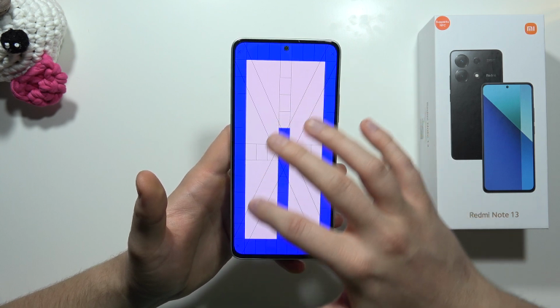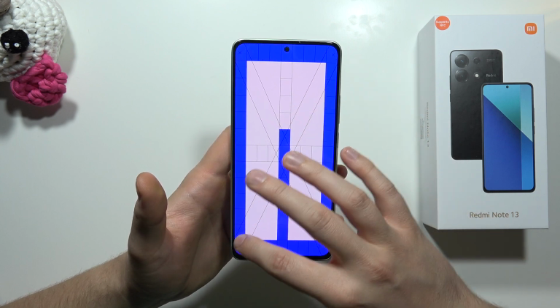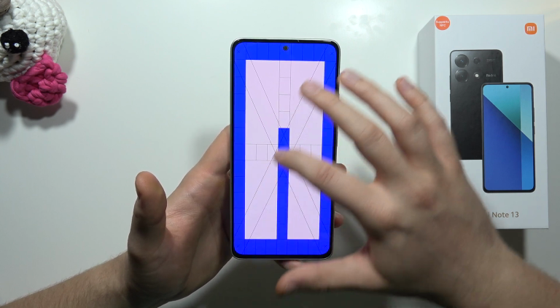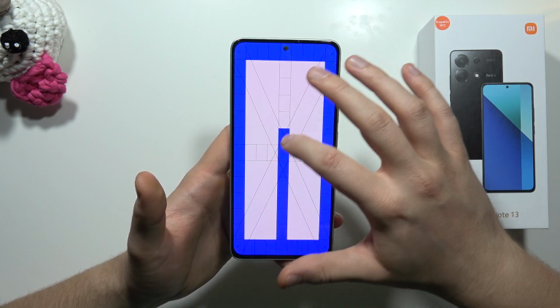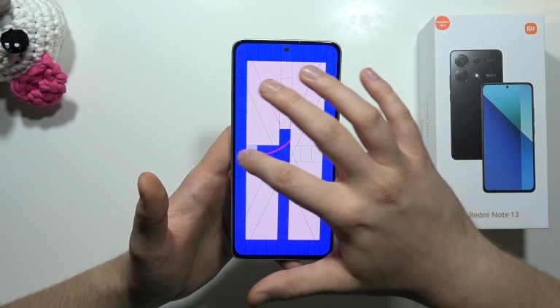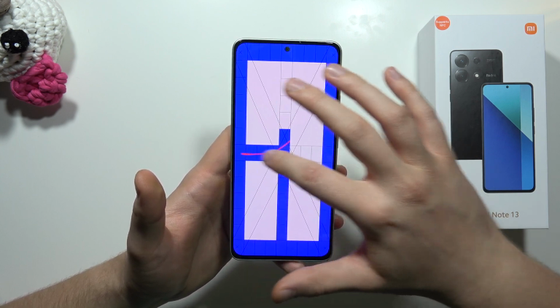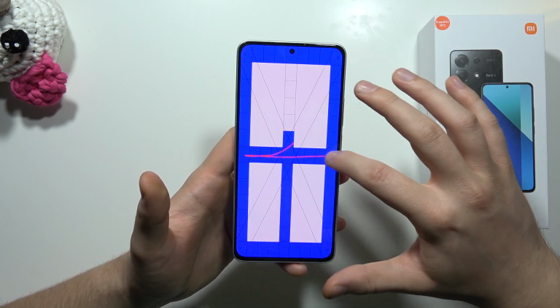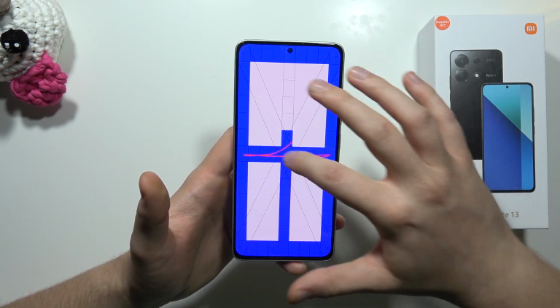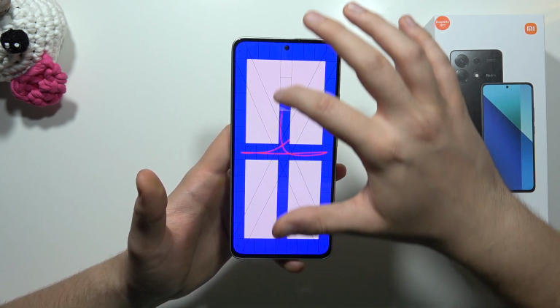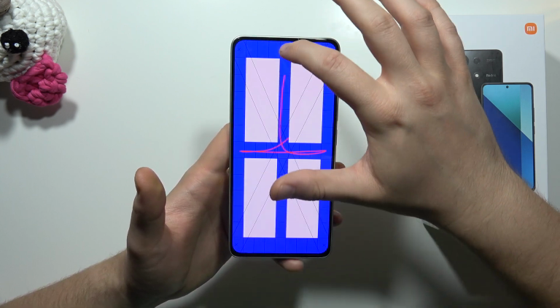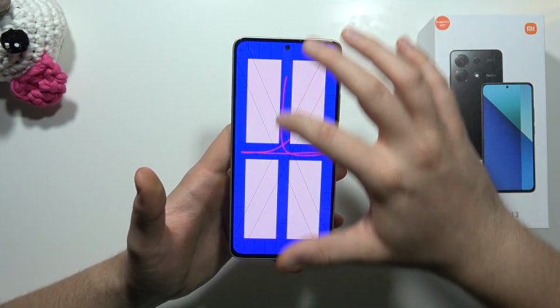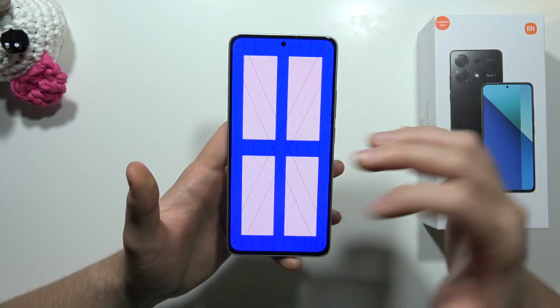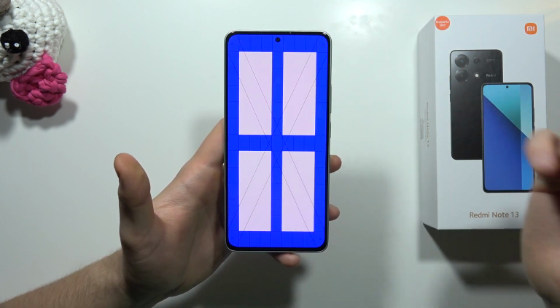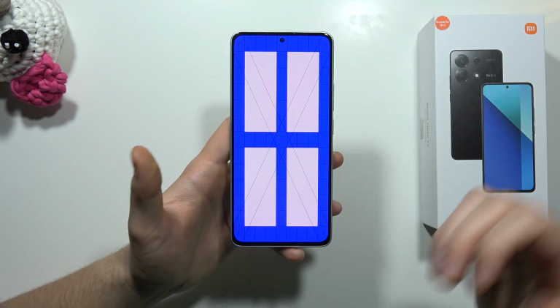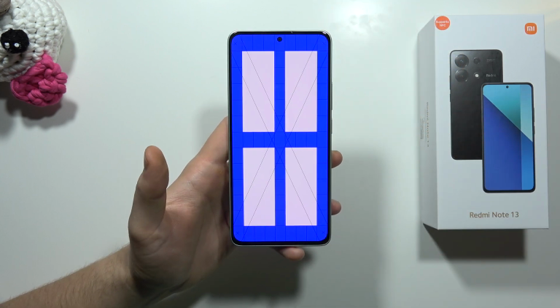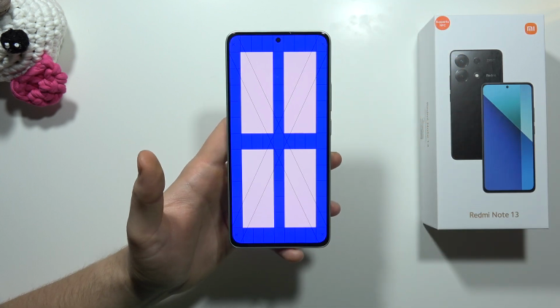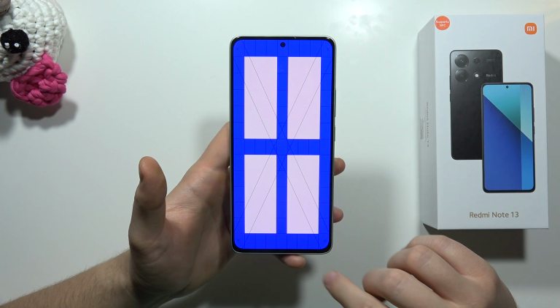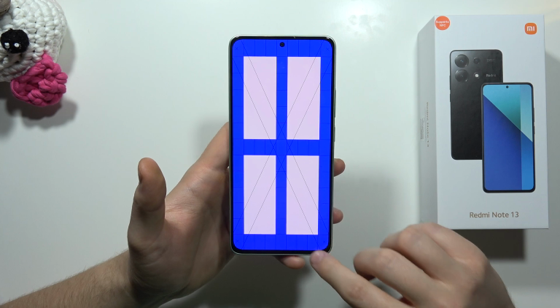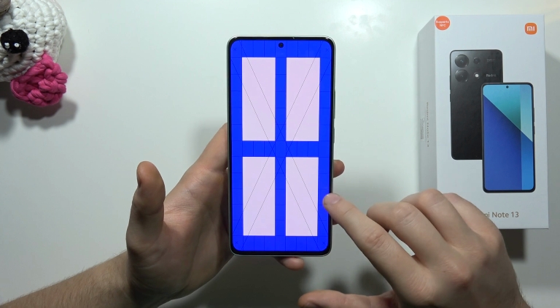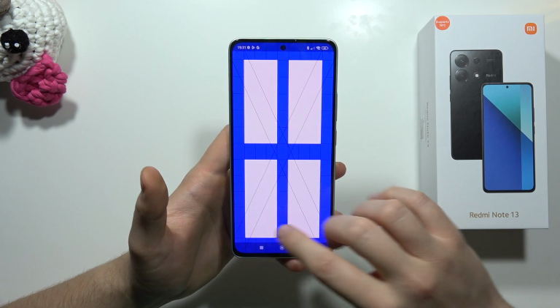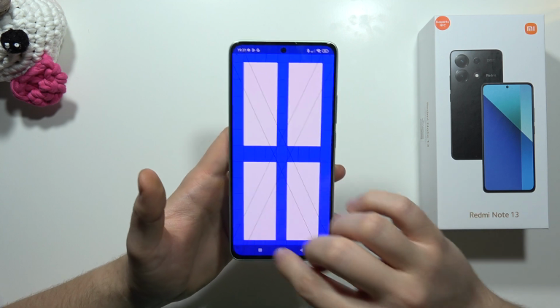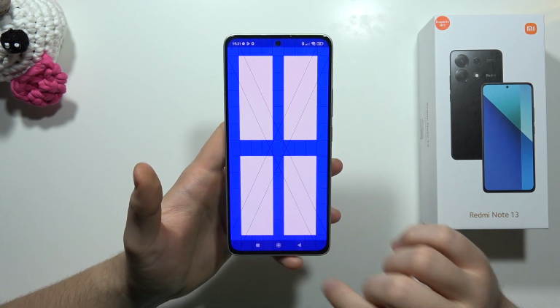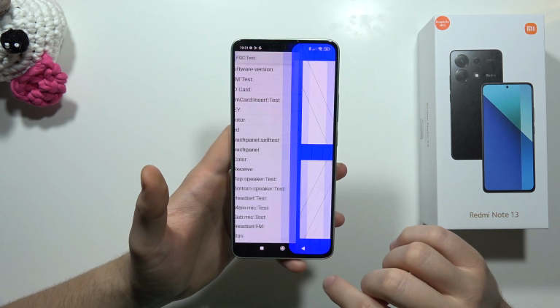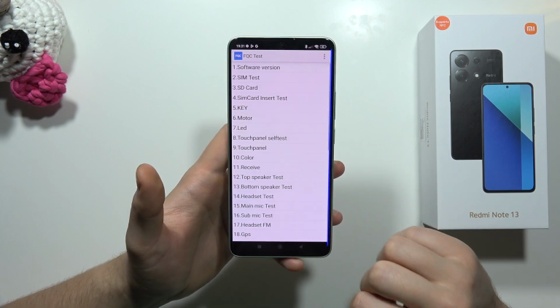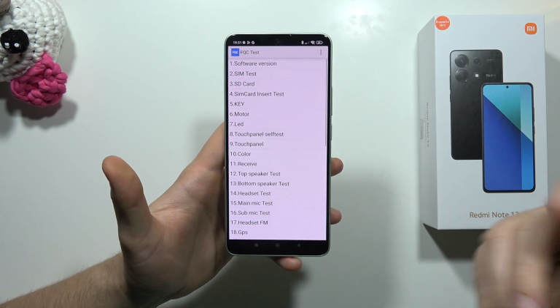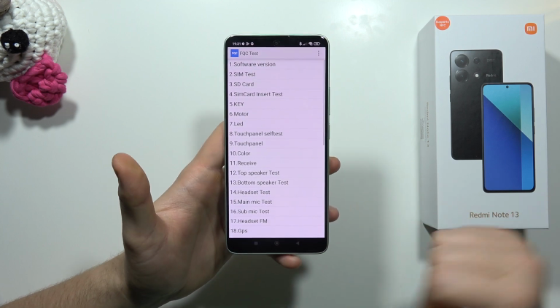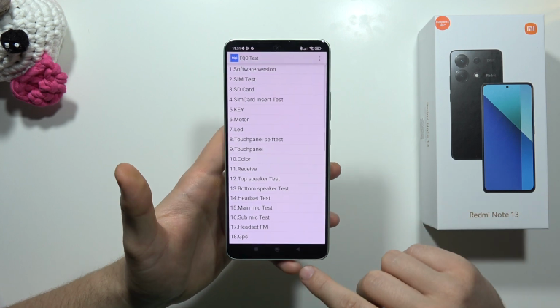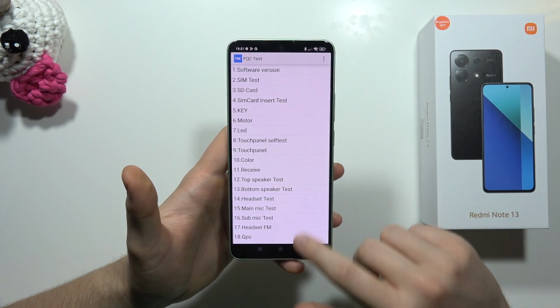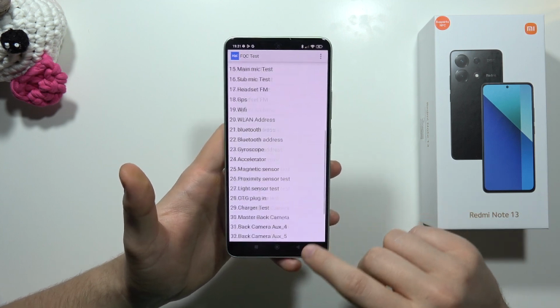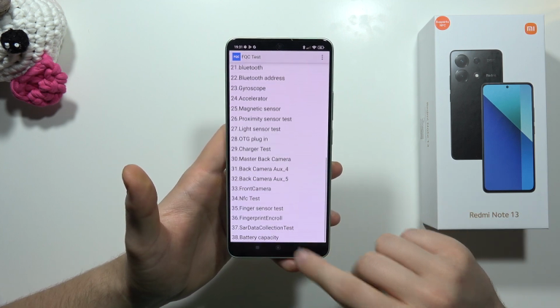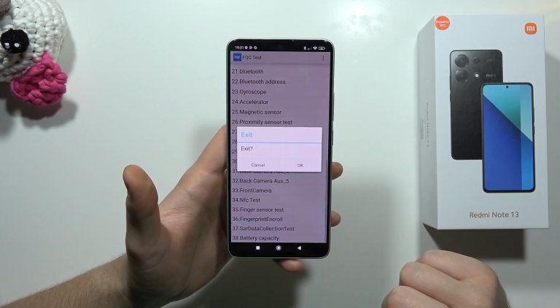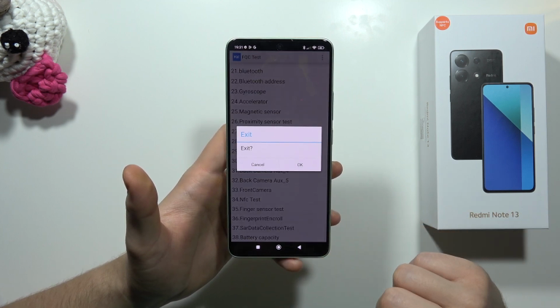So as you can see, that's how it looks. And now if you want to go back from this one, just click right here.